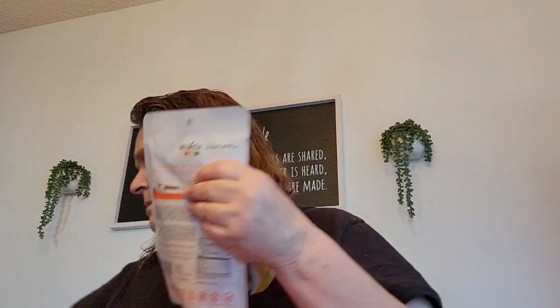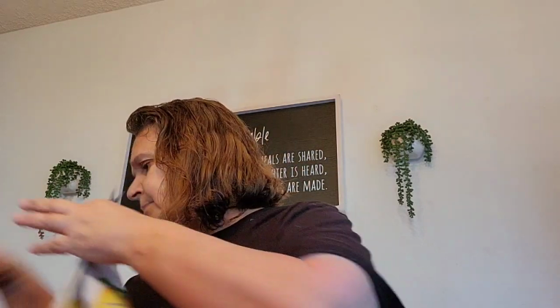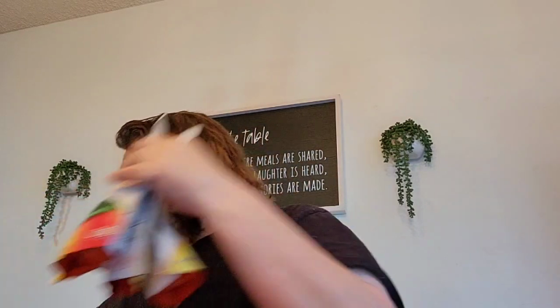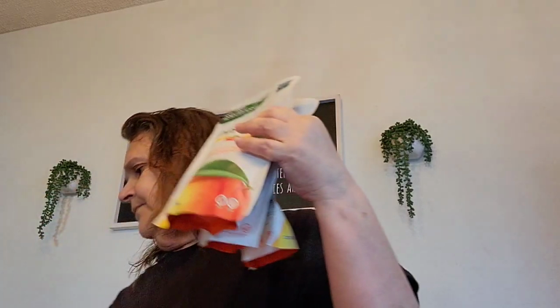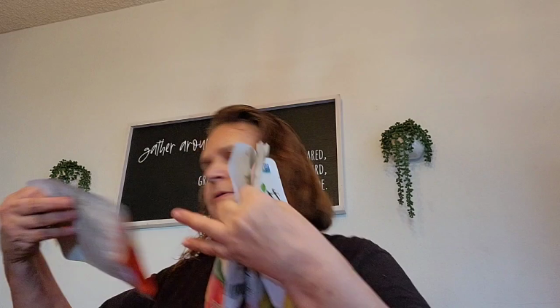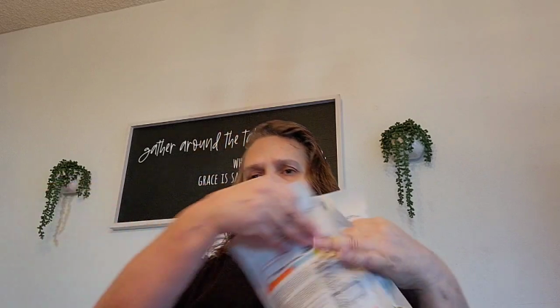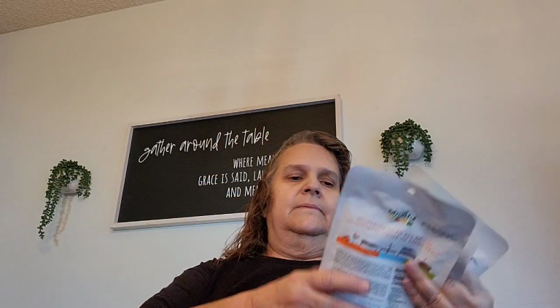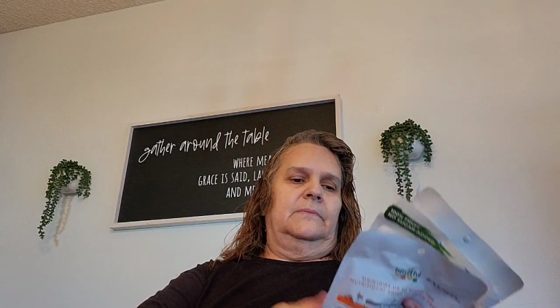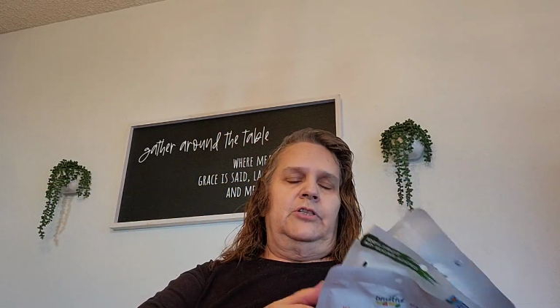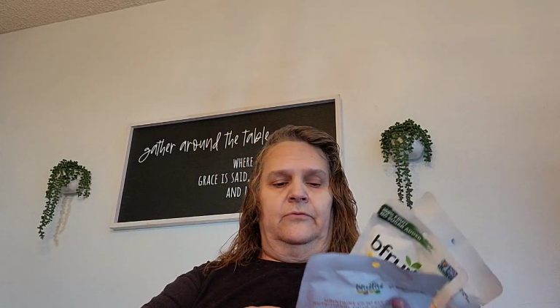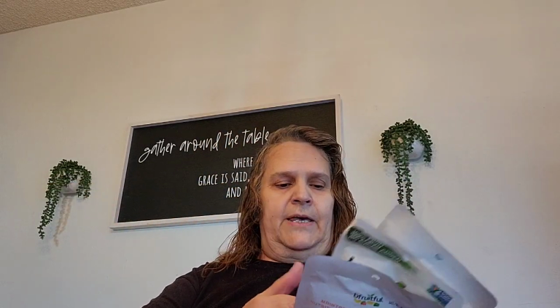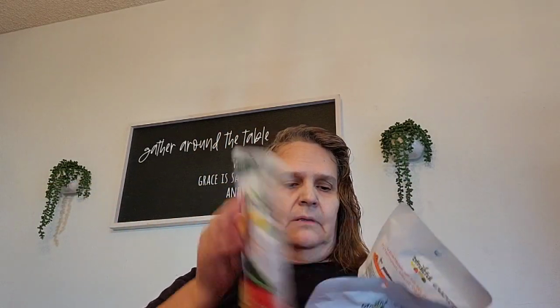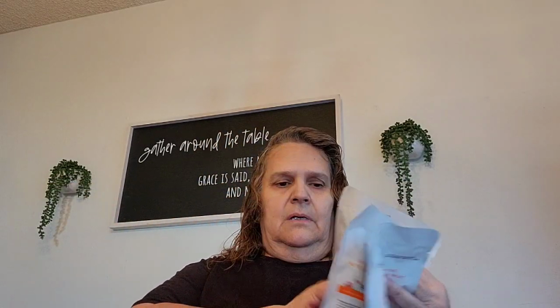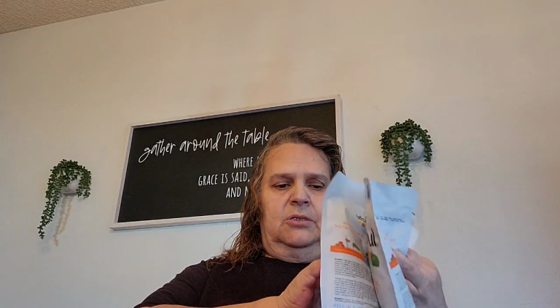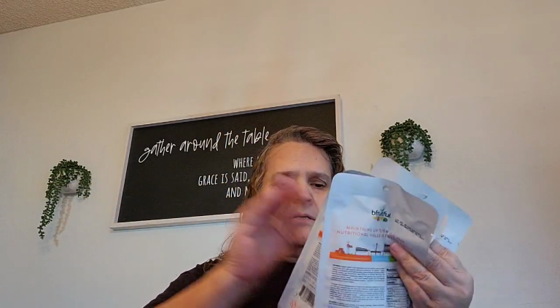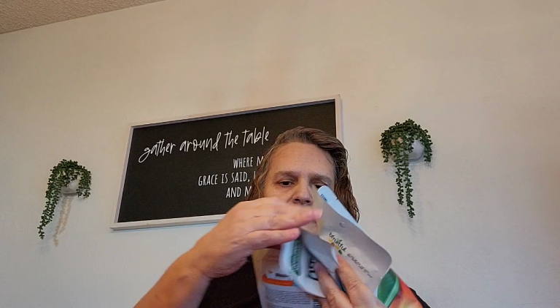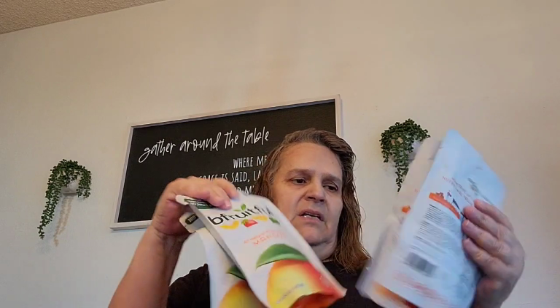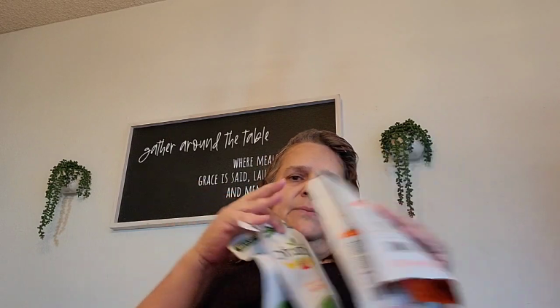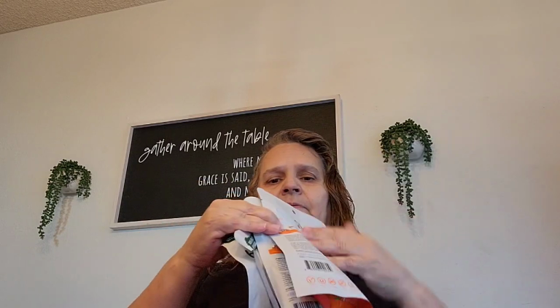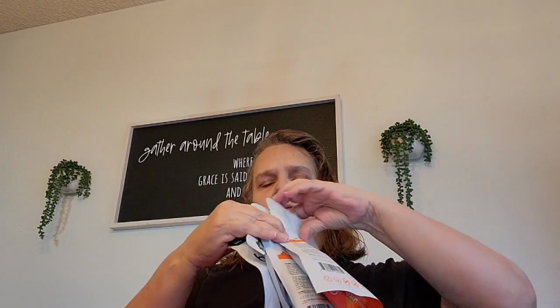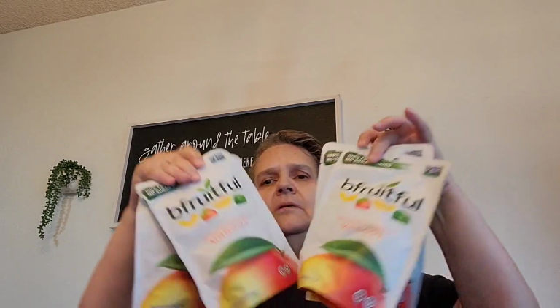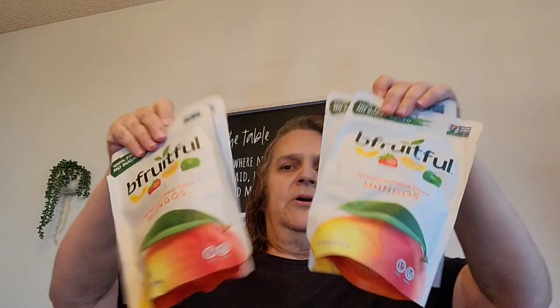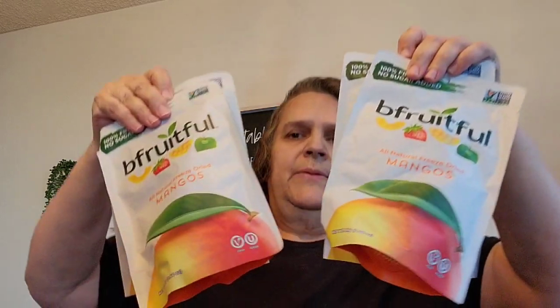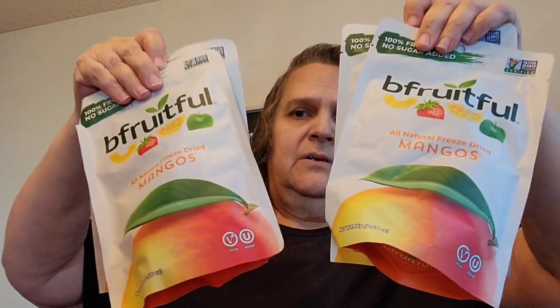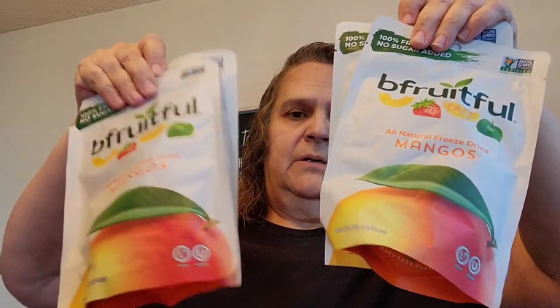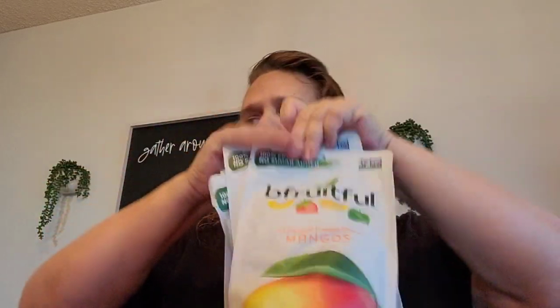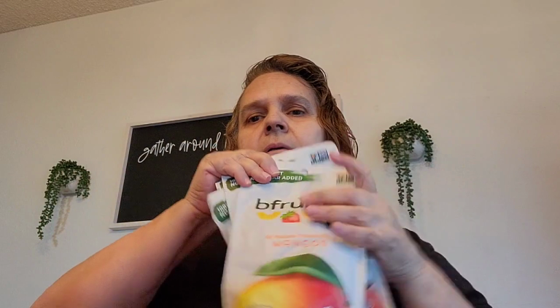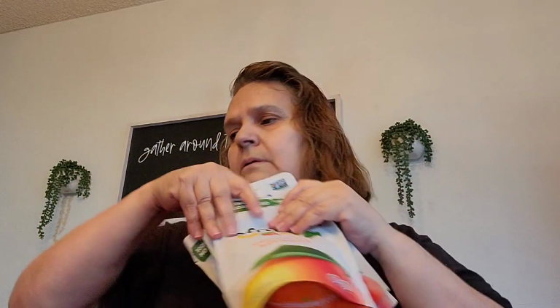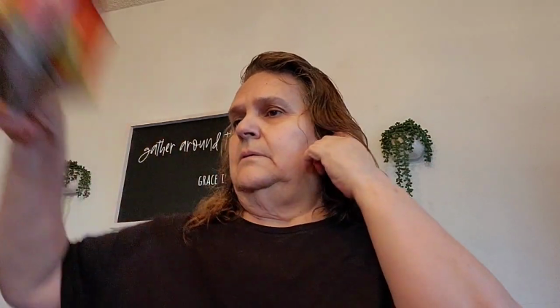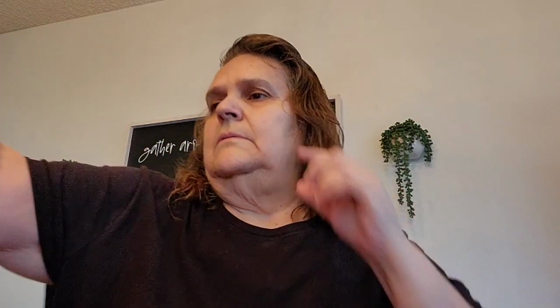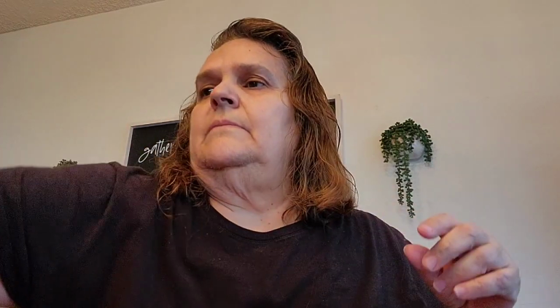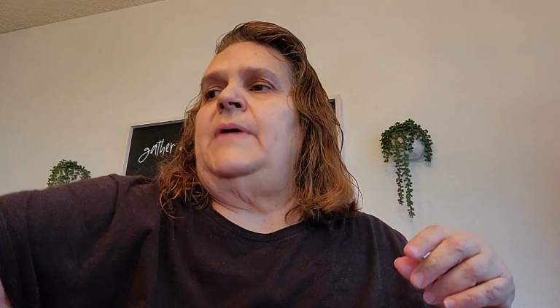I picked up more of these freeze-dried fruits for Elle, and it's just the mango. They didn't have the pineapple one still, so I bought four bags of the mango.